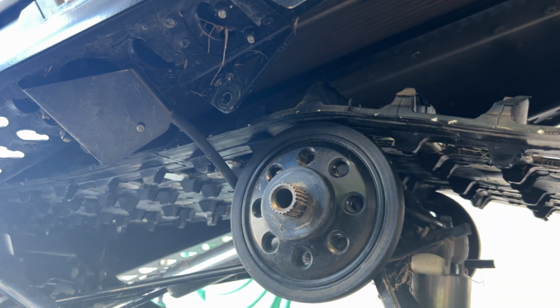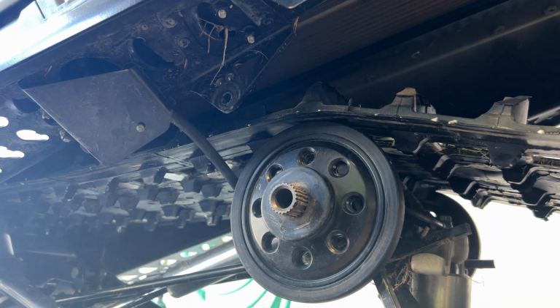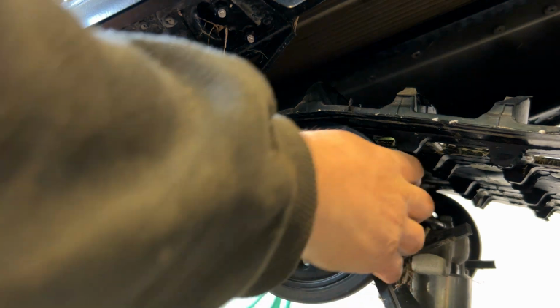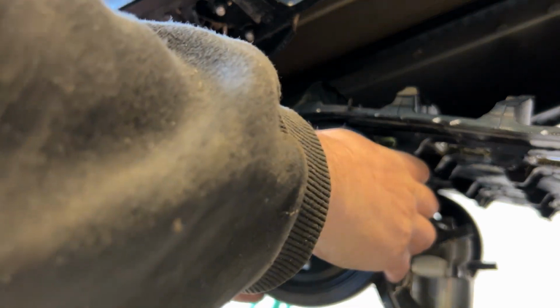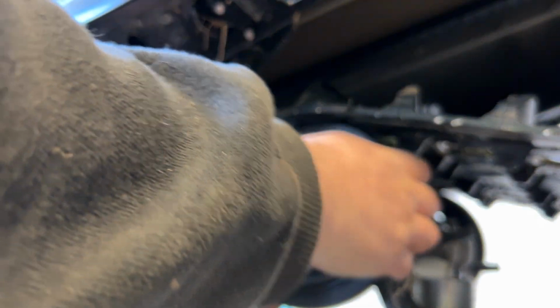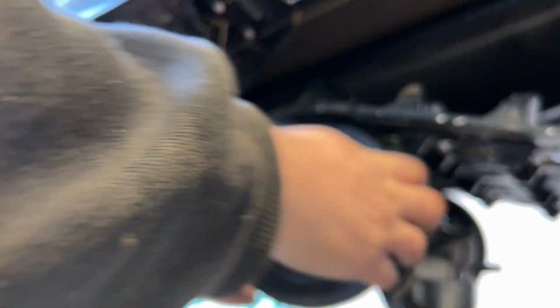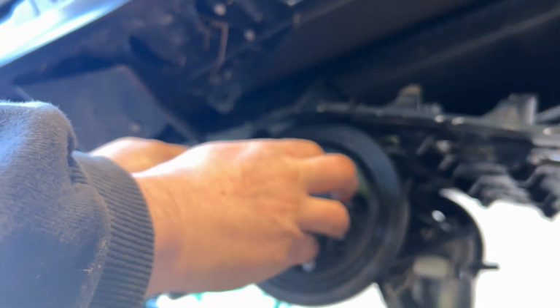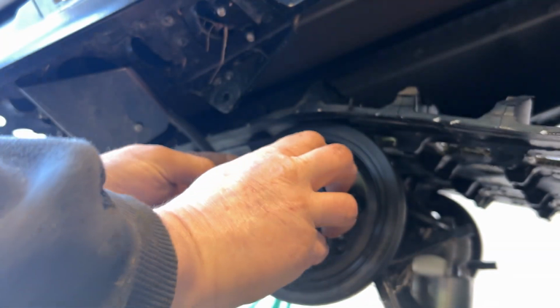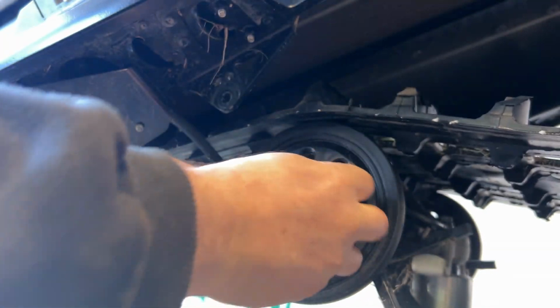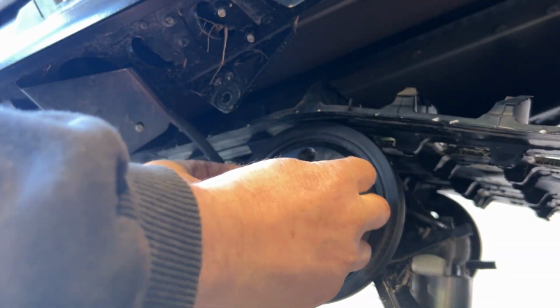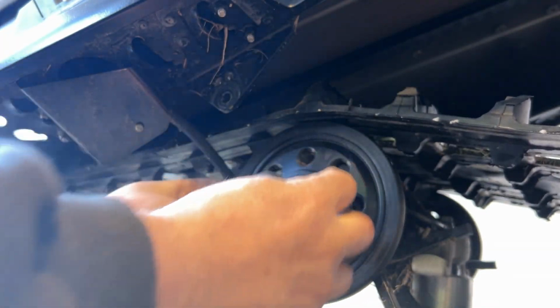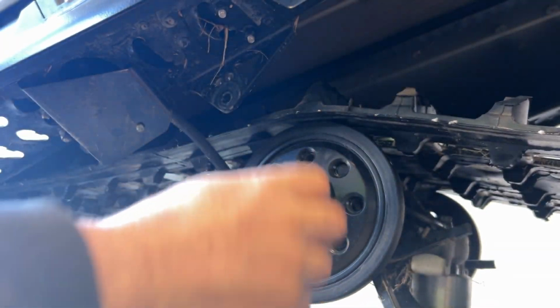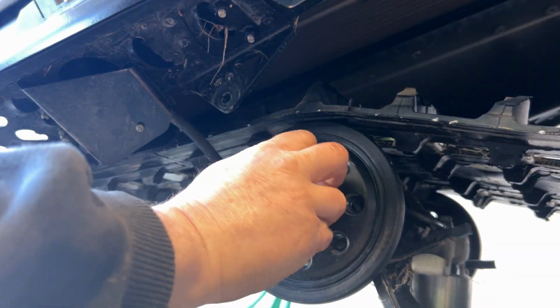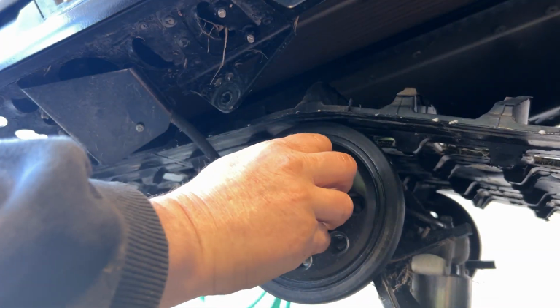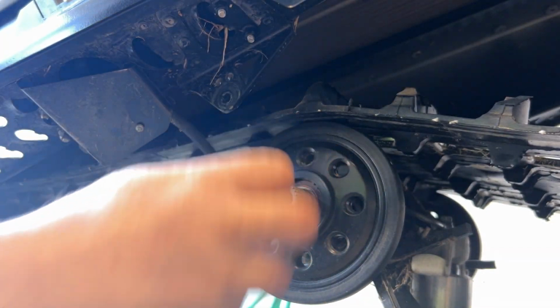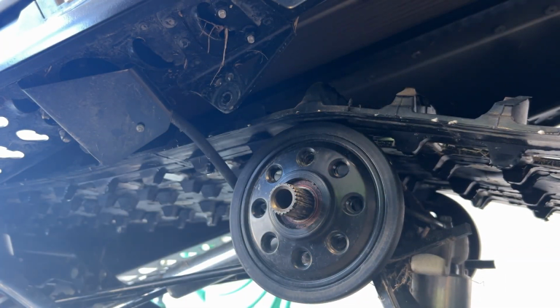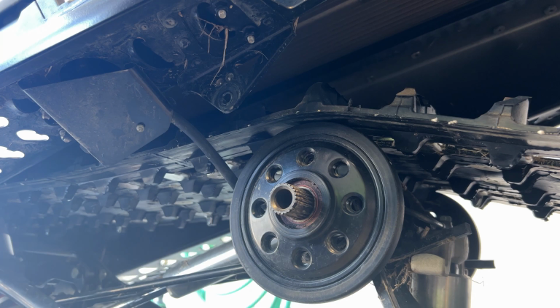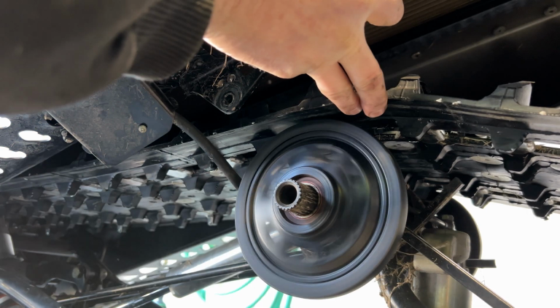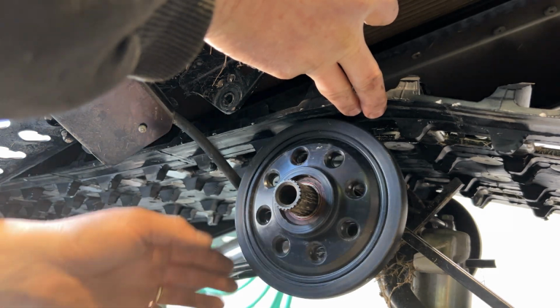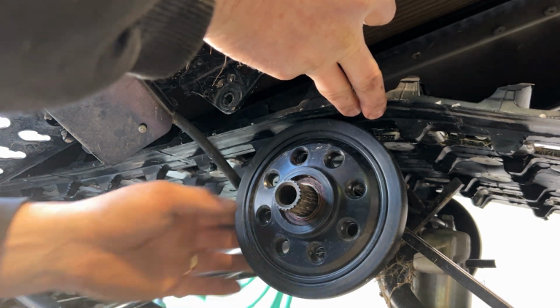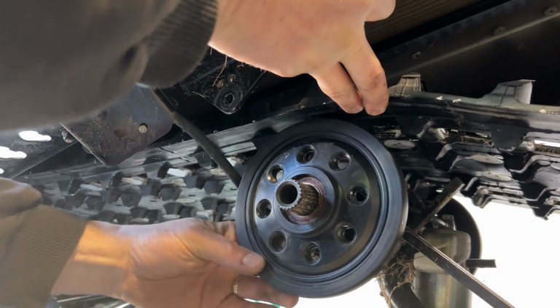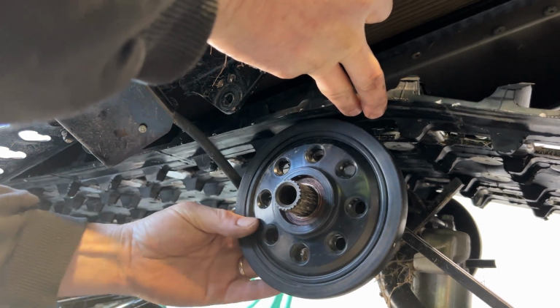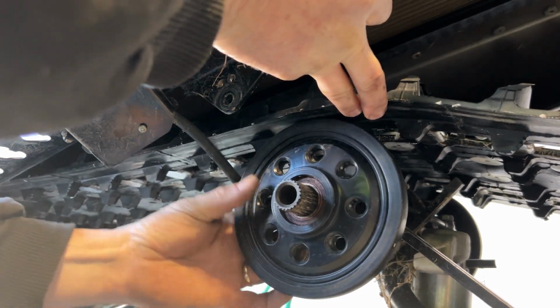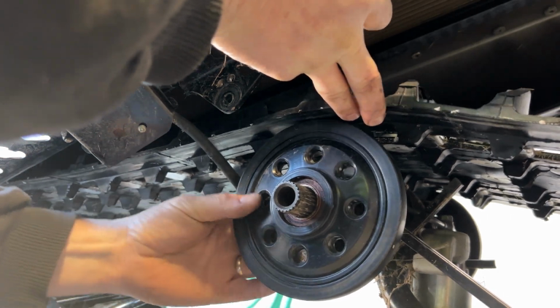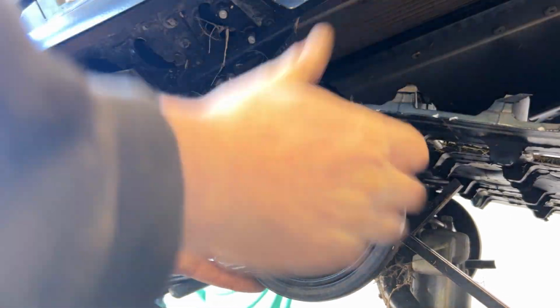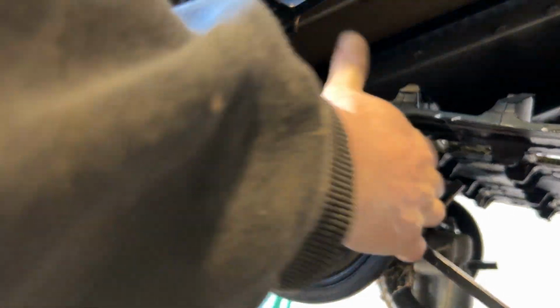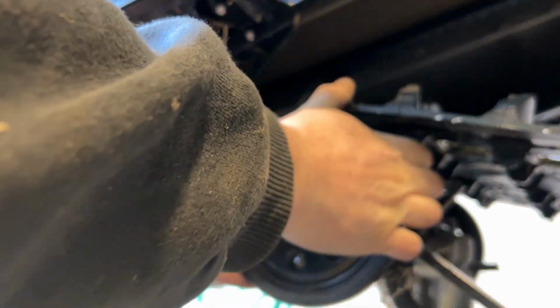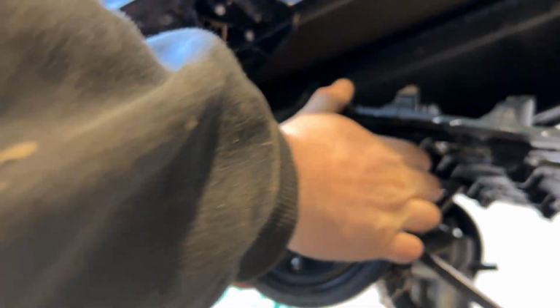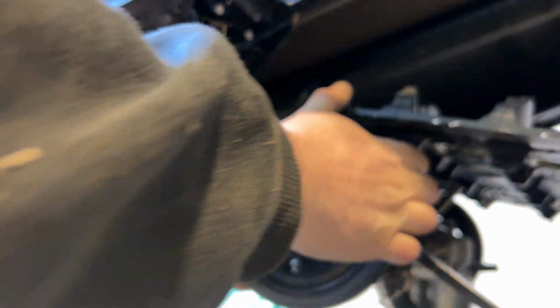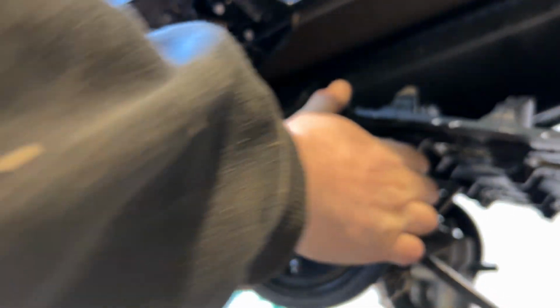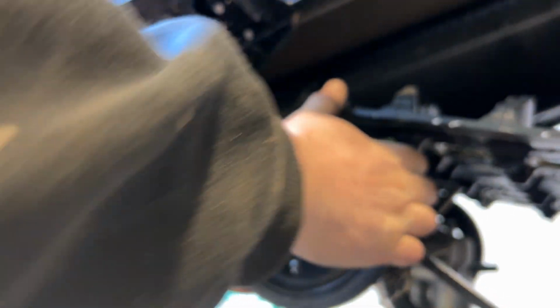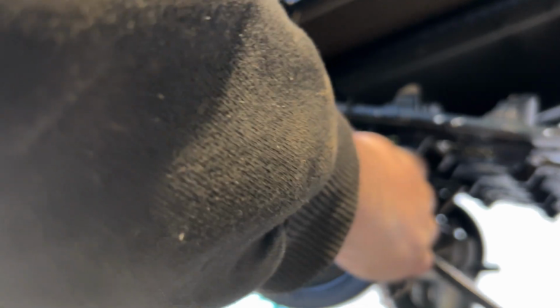And then this wheel — you've got the dust cap and then the spring. Check your bearing. It should just come out now.